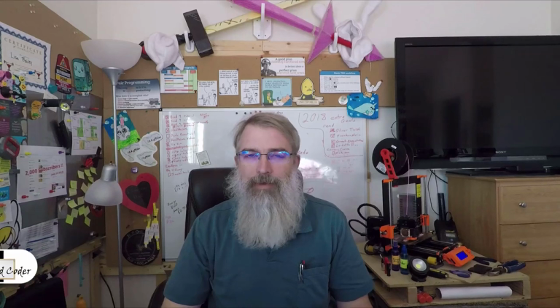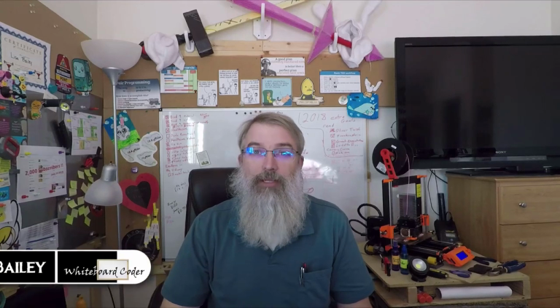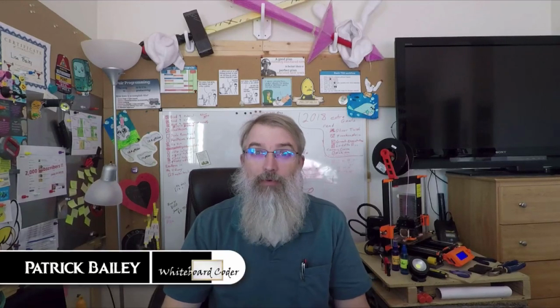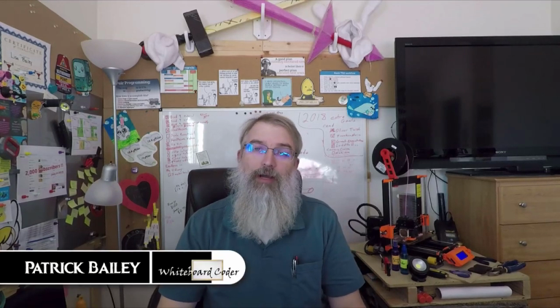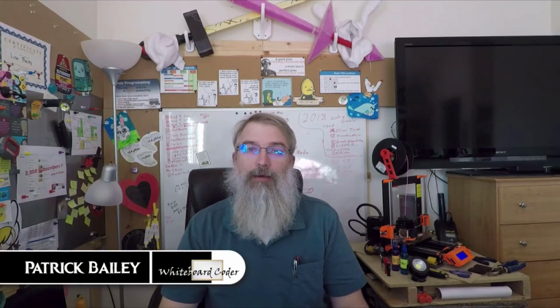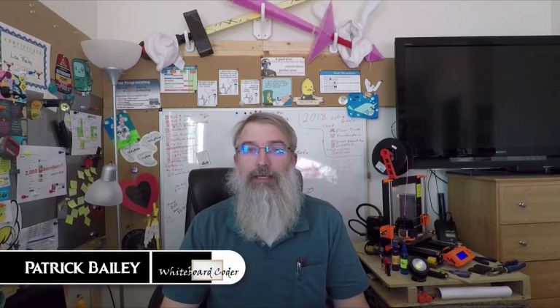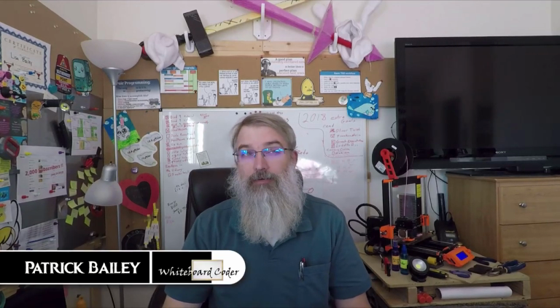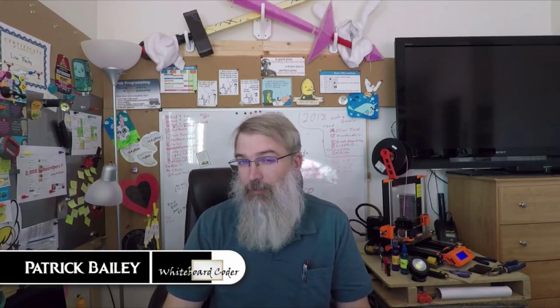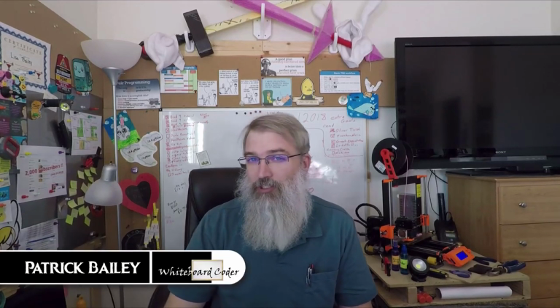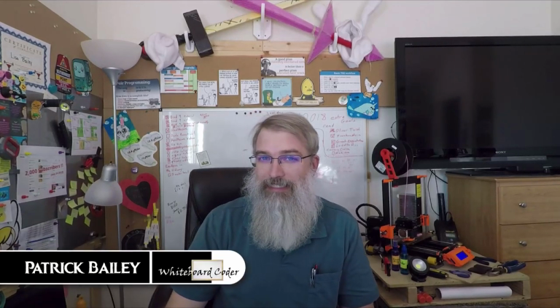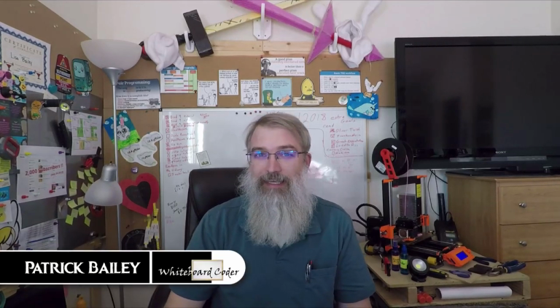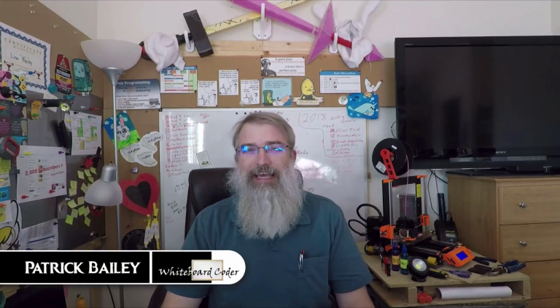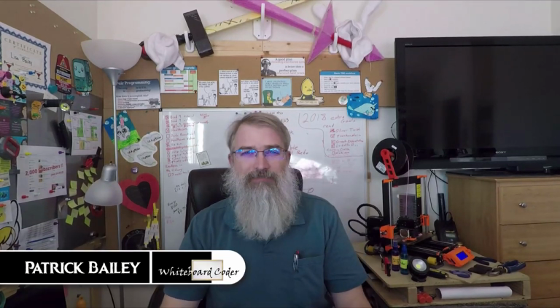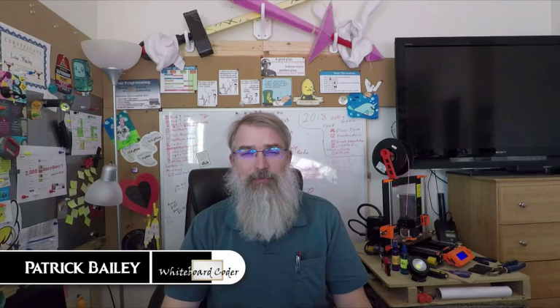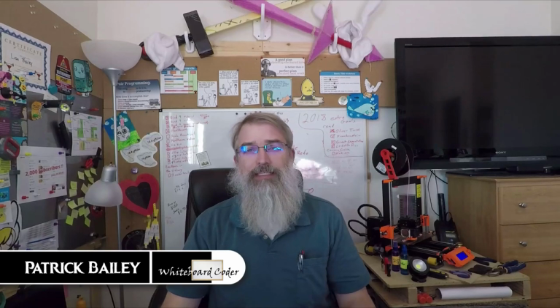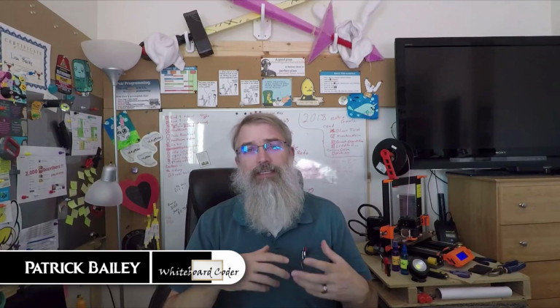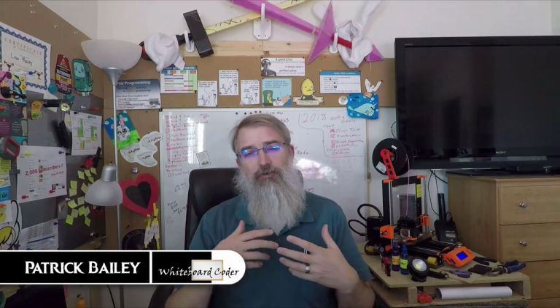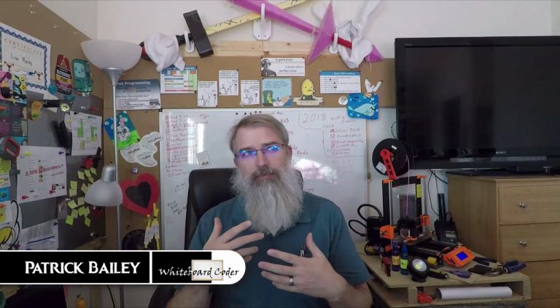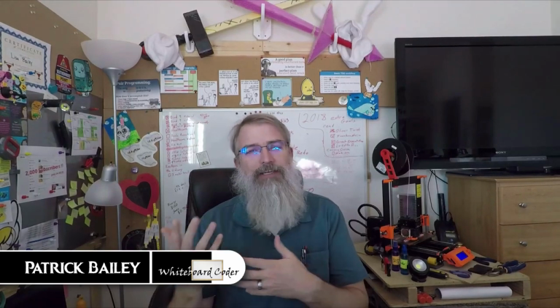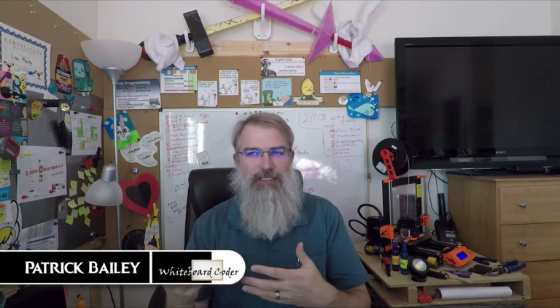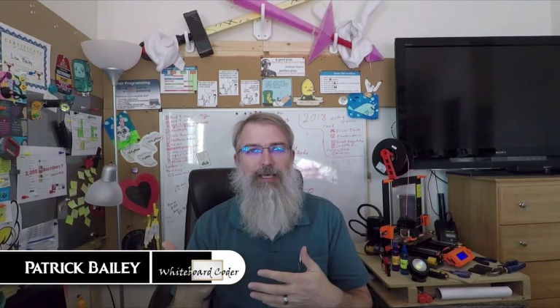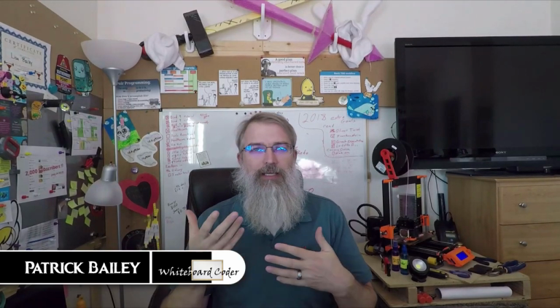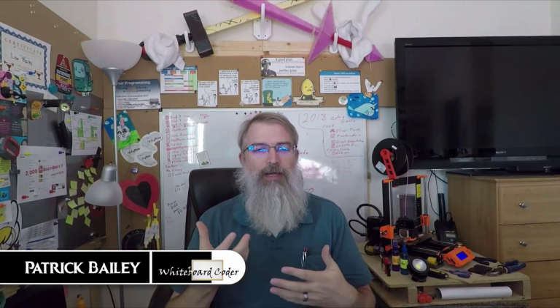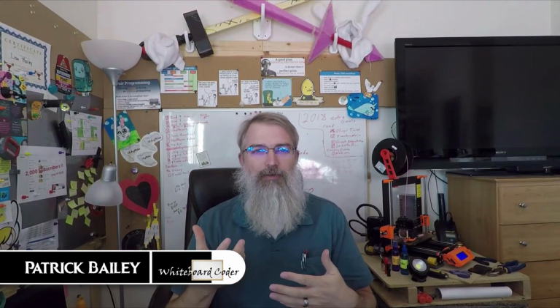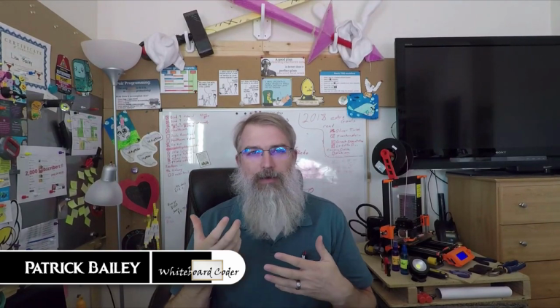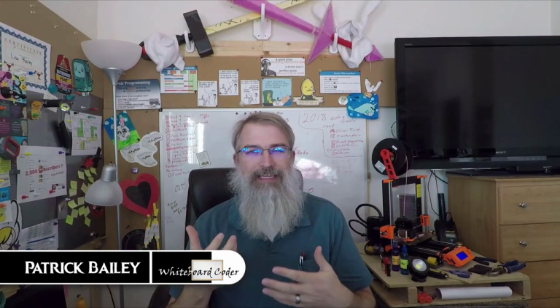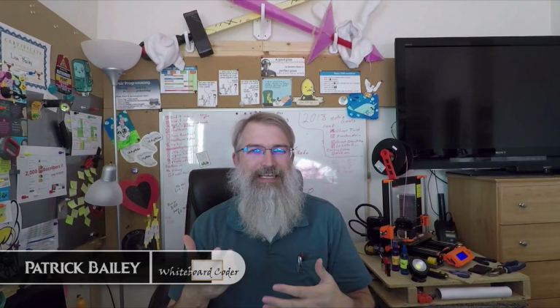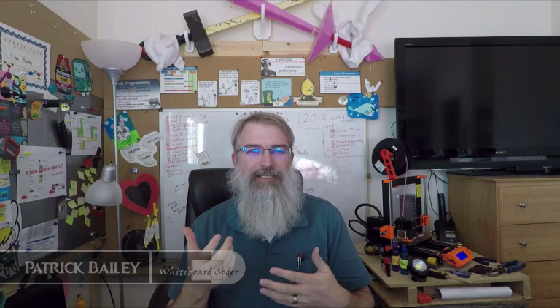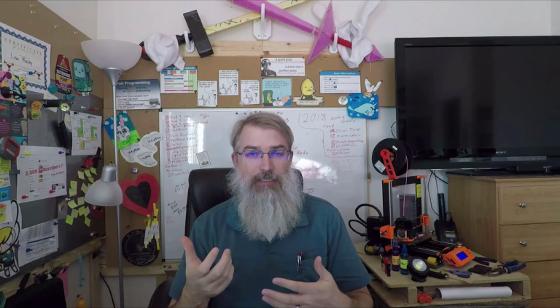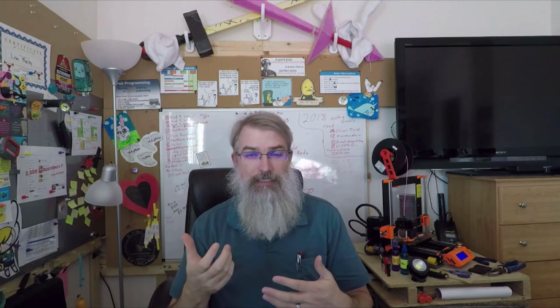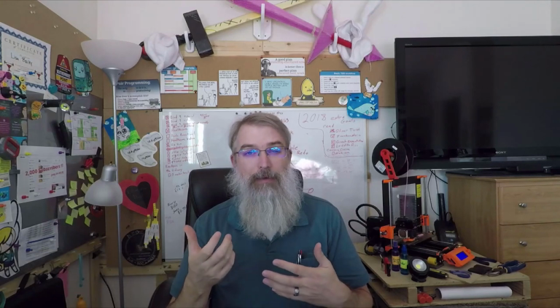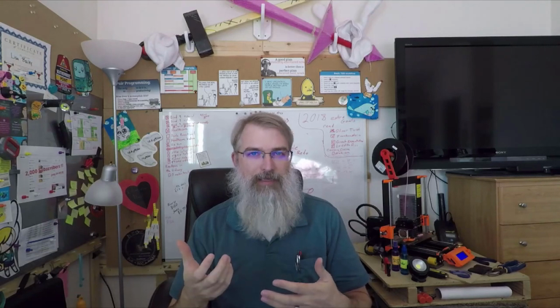I'm Patrick Bailey with whiteboardcoder.com. Today is November 26, 2018, and in this video I'll be replacing the passenger side door handle on my 1999 Toyota Sienna minivan.